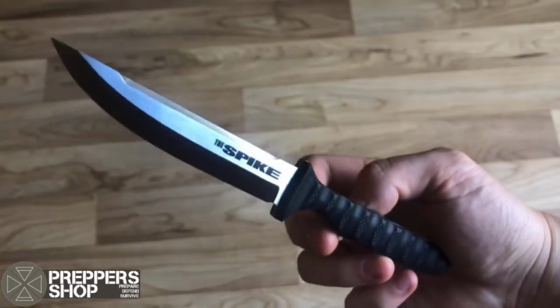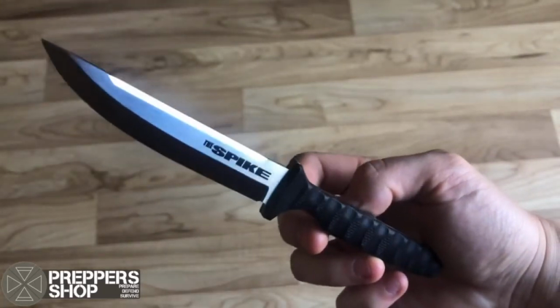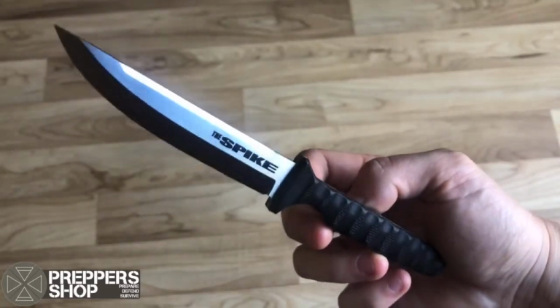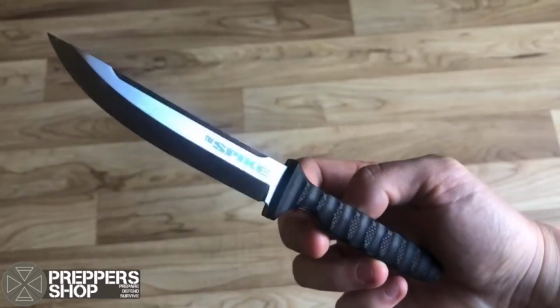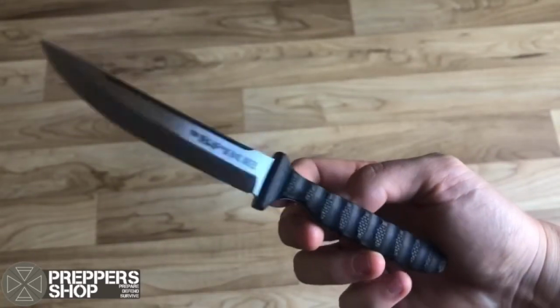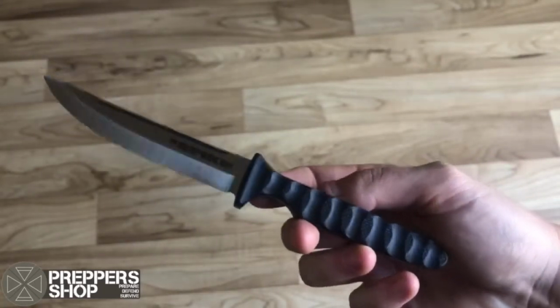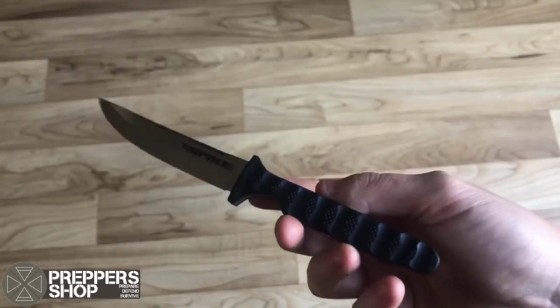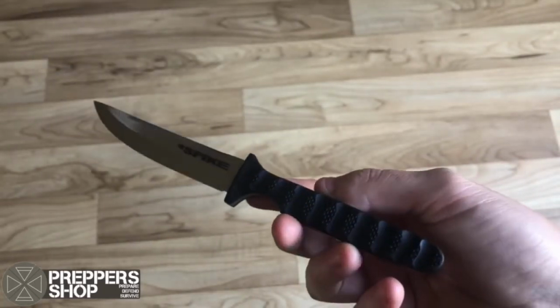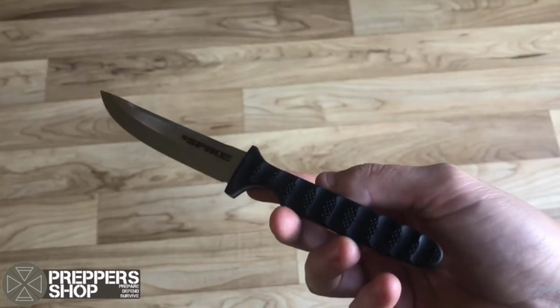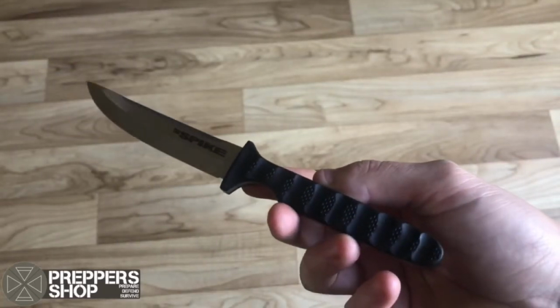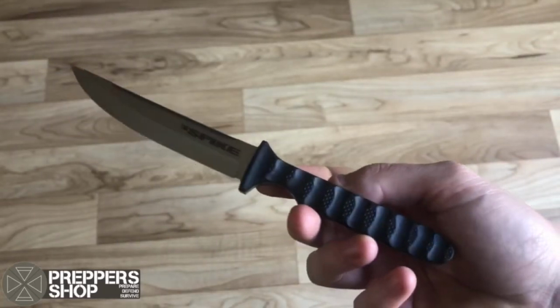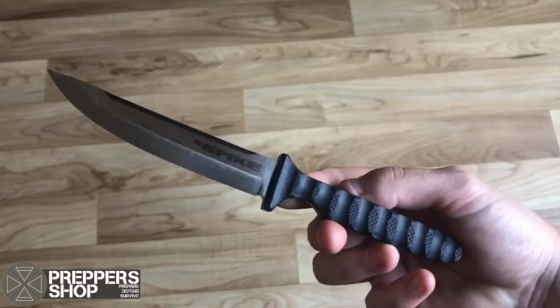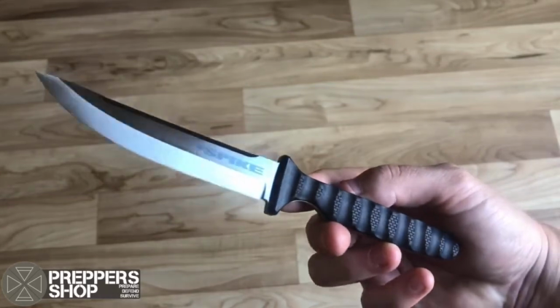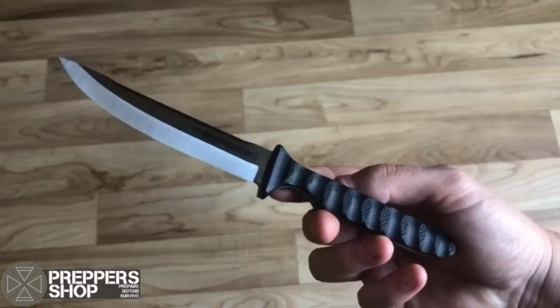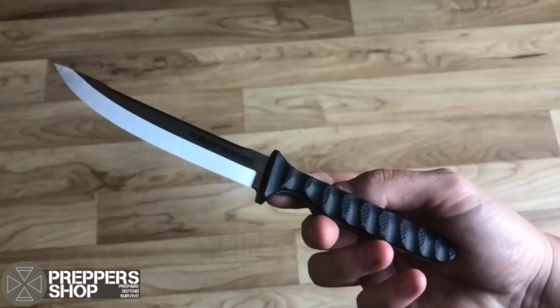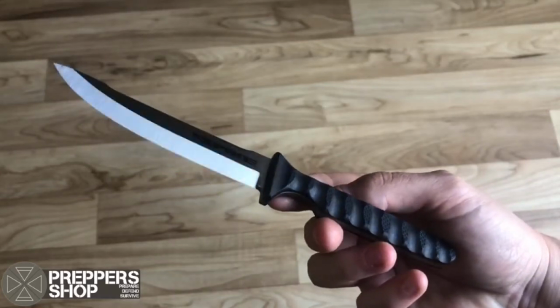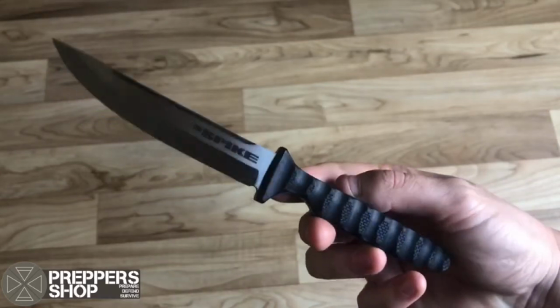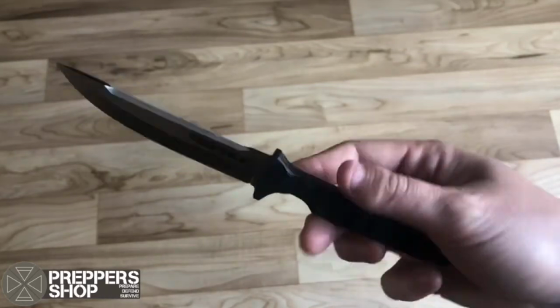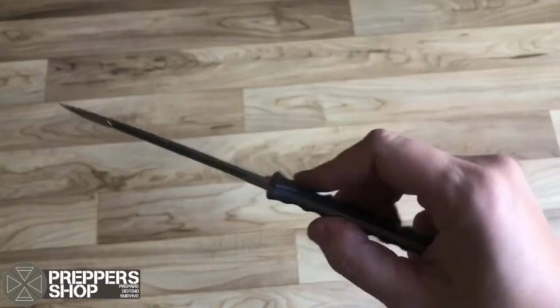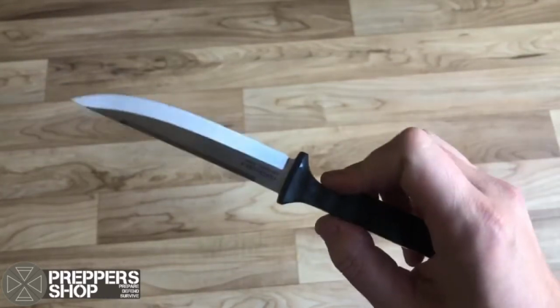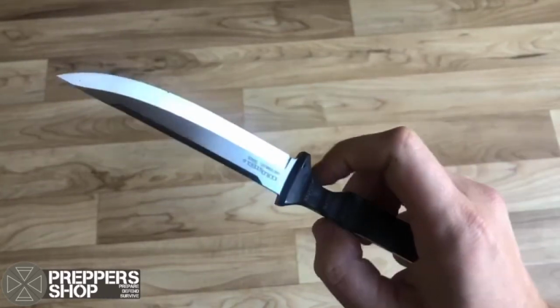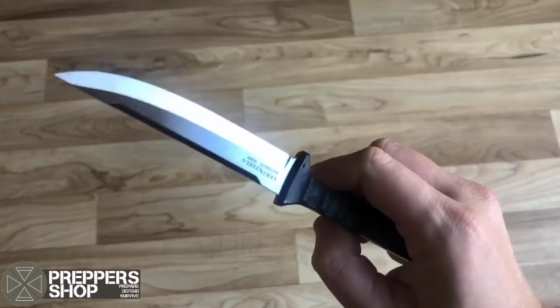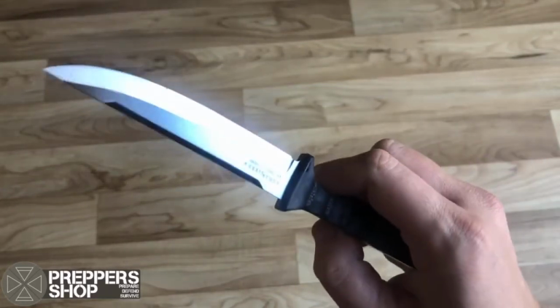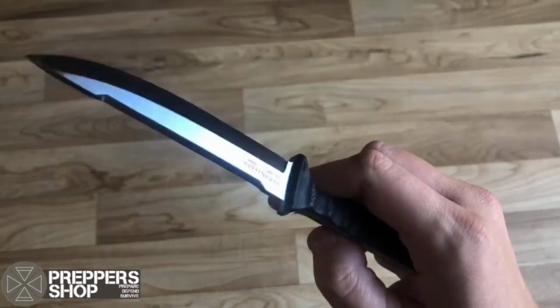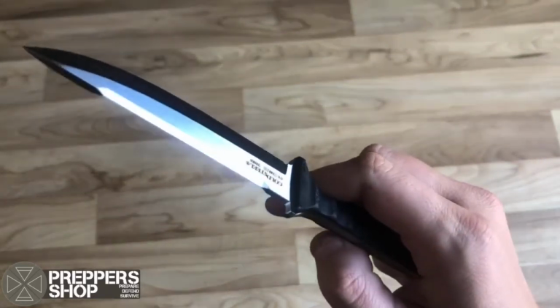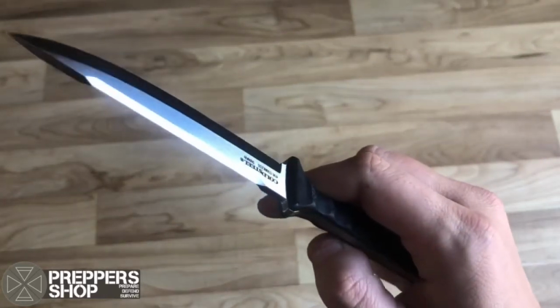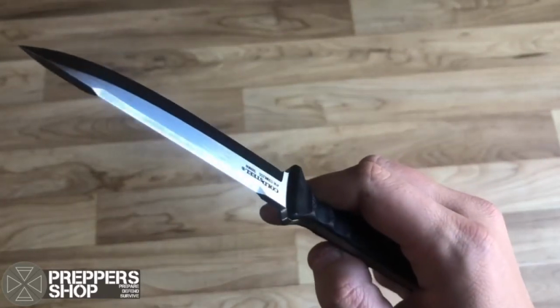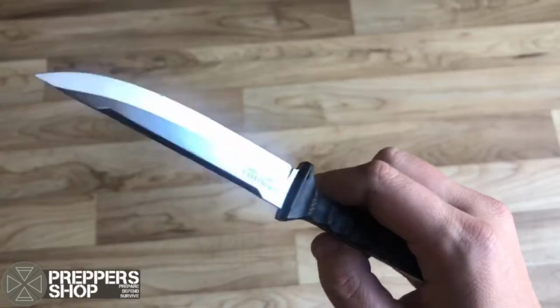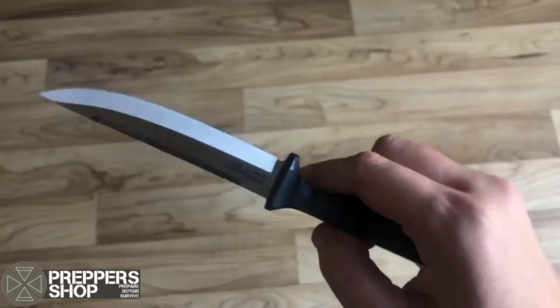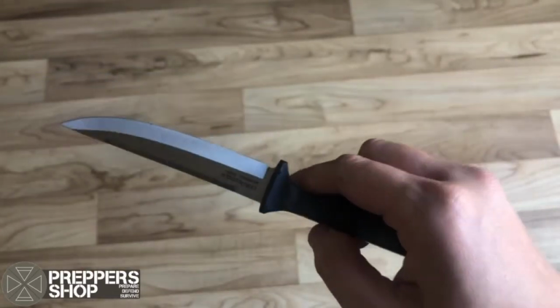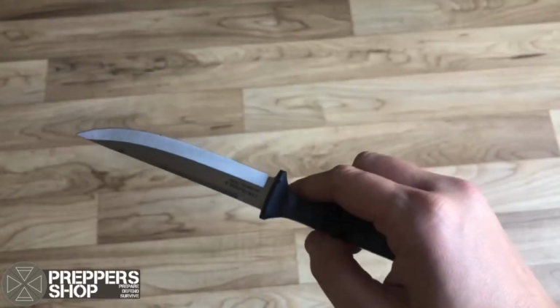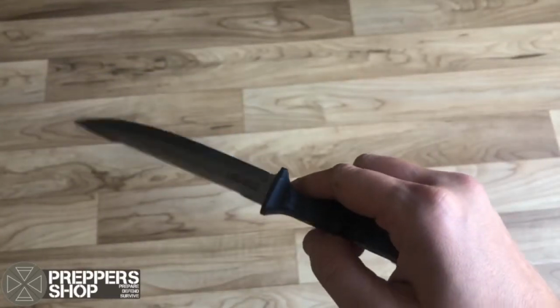Each spike is supplied complete with a secure X sheath that provides excellent retention and safety. Head over to Prepper Shop UK for more information.